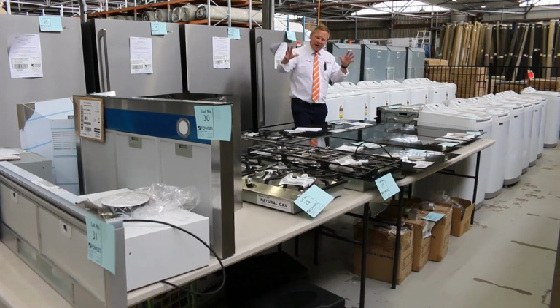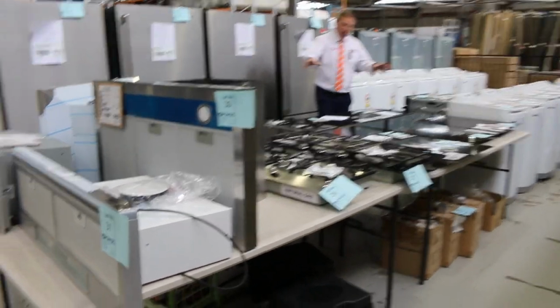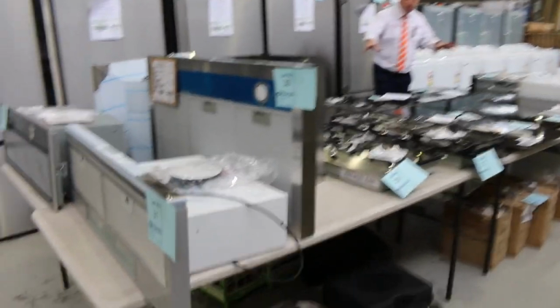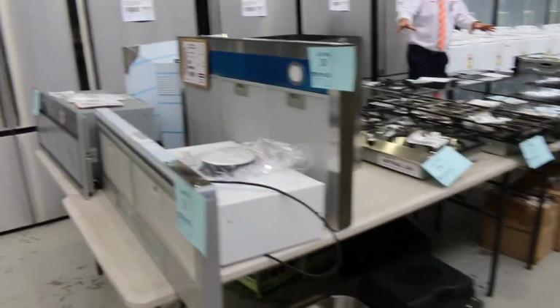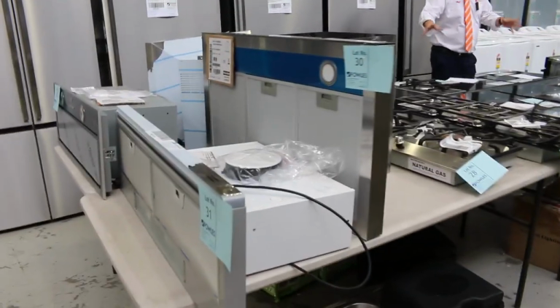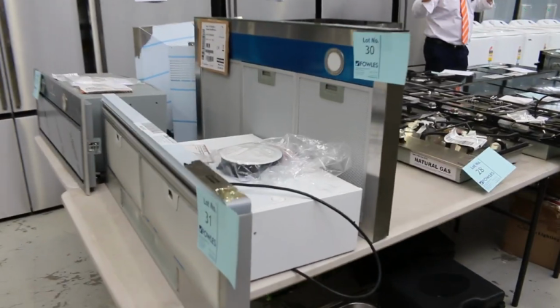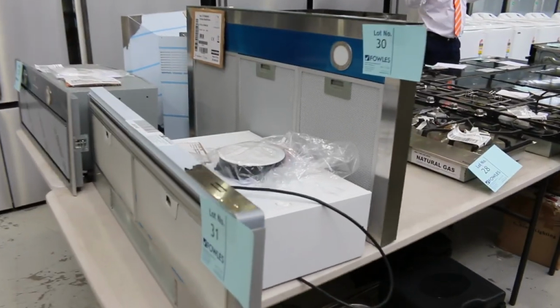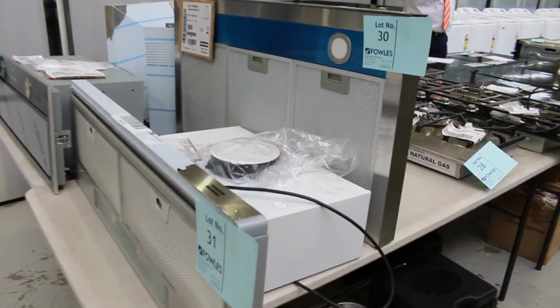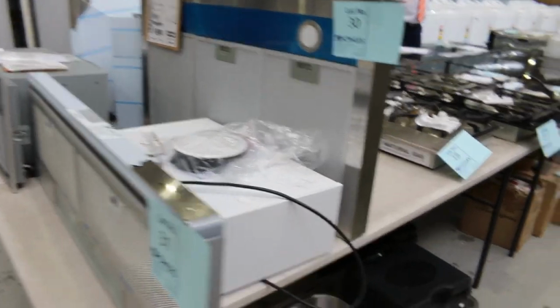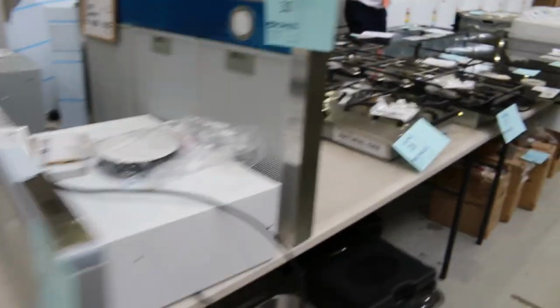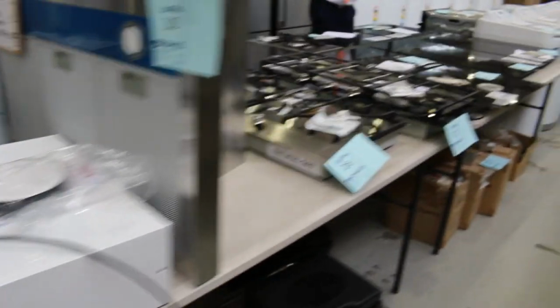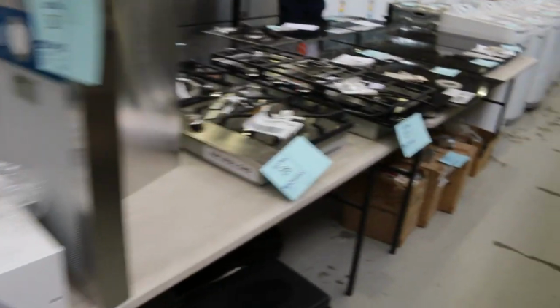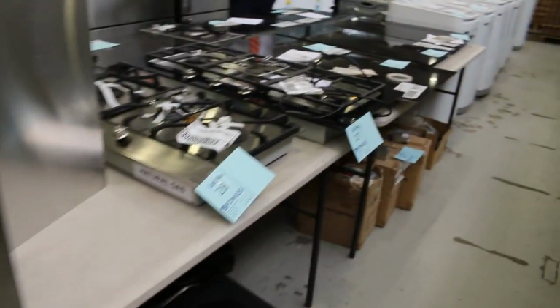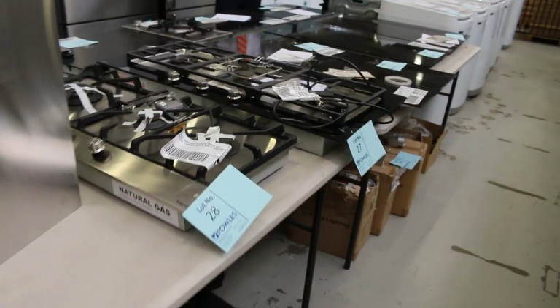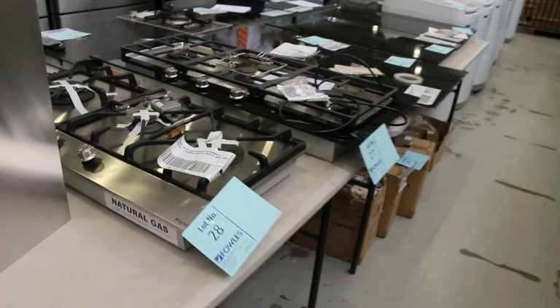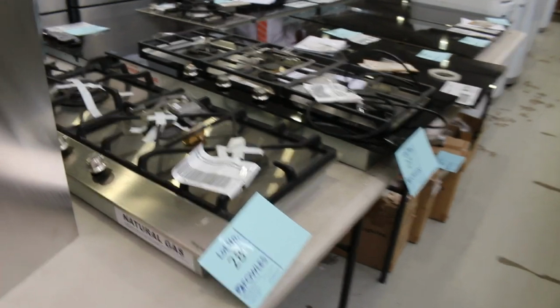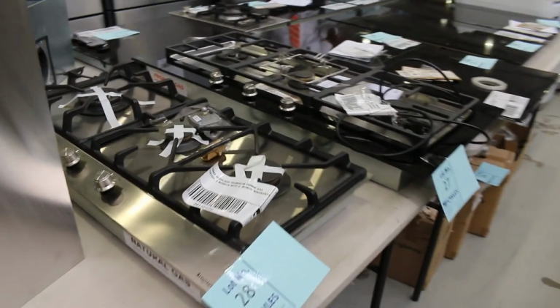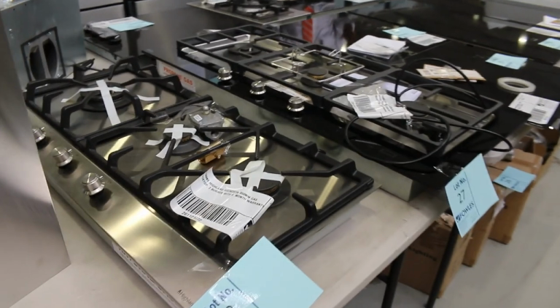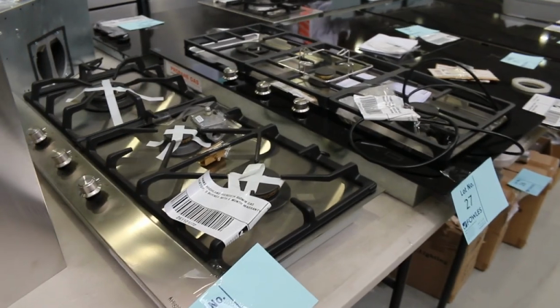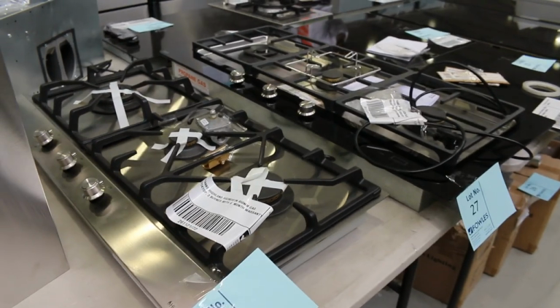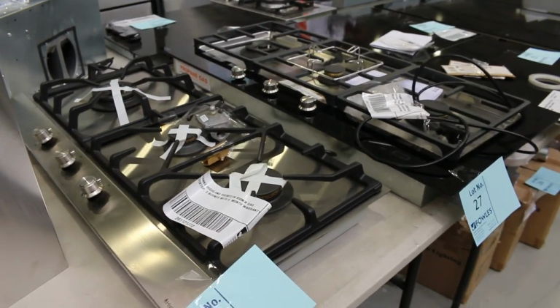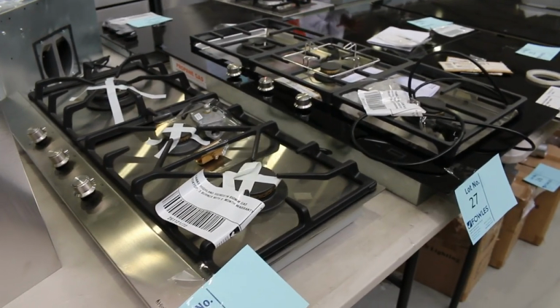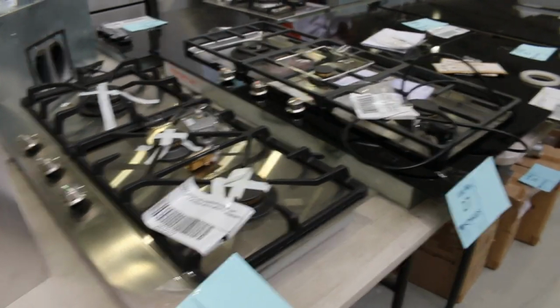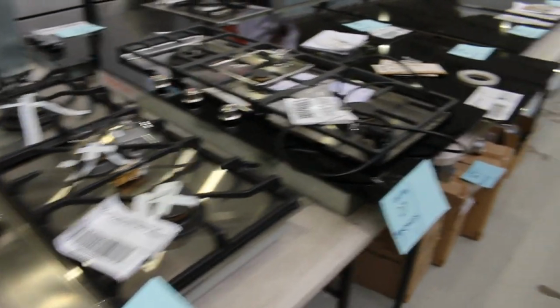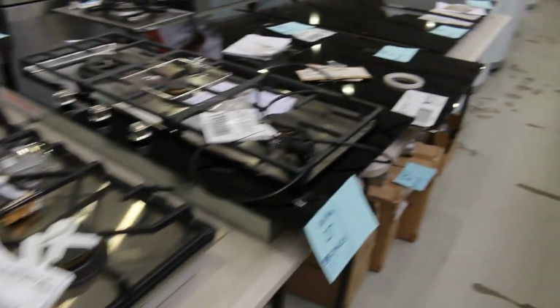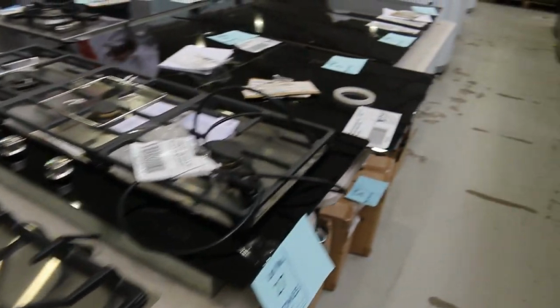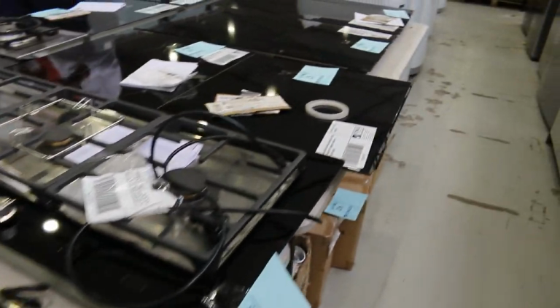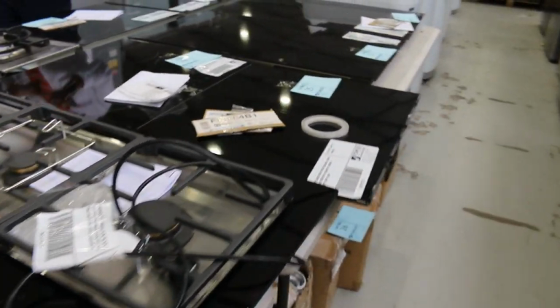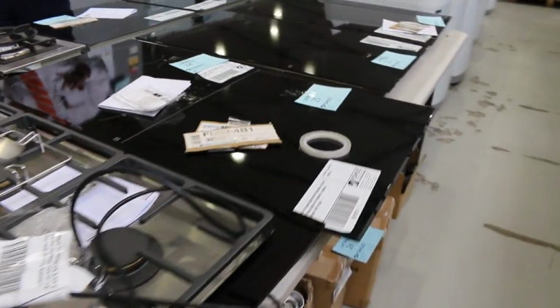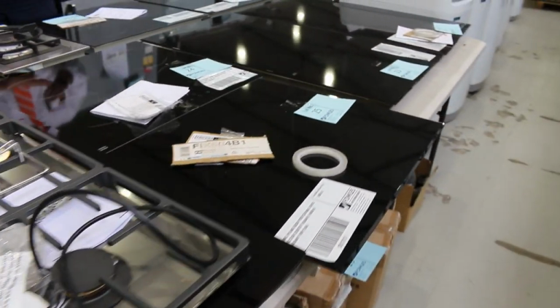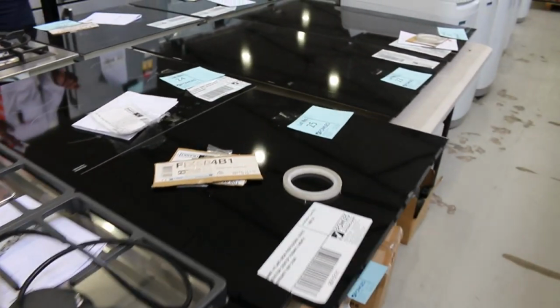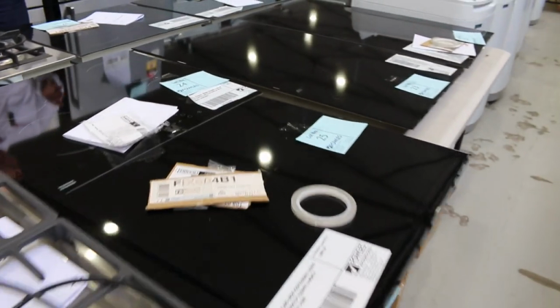We've got a huge number of Frankie appliances. Everything for the kitchen has been delivered by Frankie. We've got ovens, cooktops, range hoods.